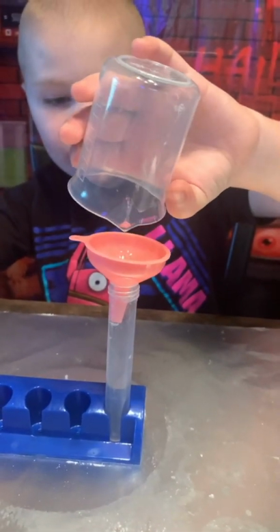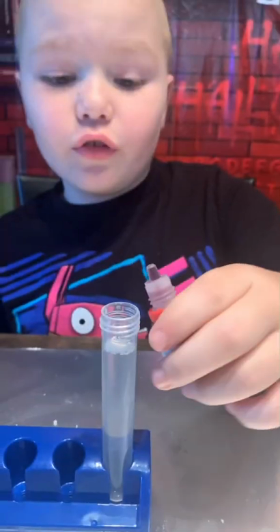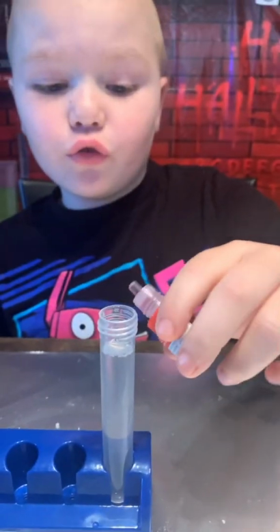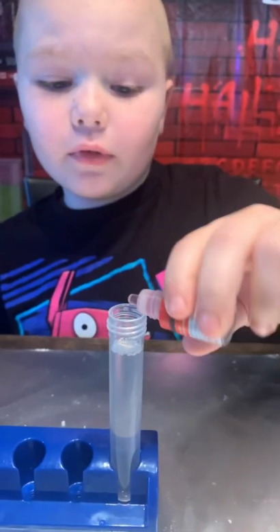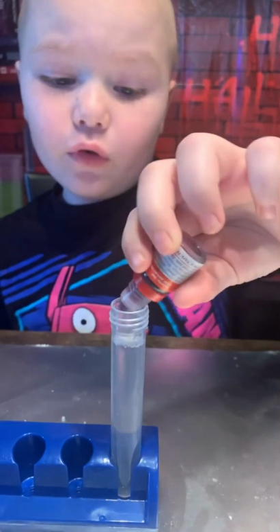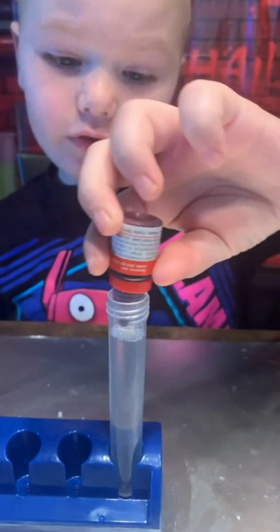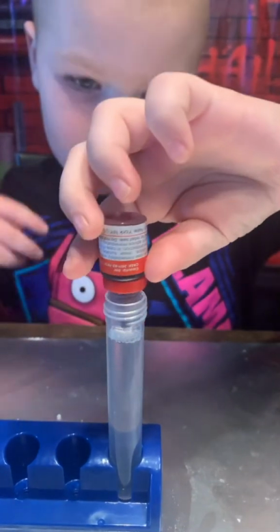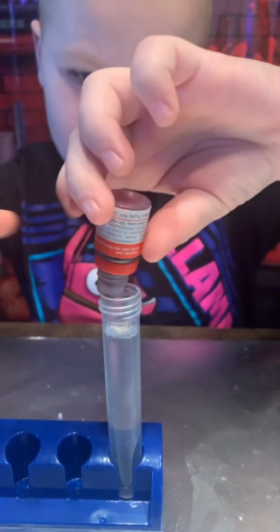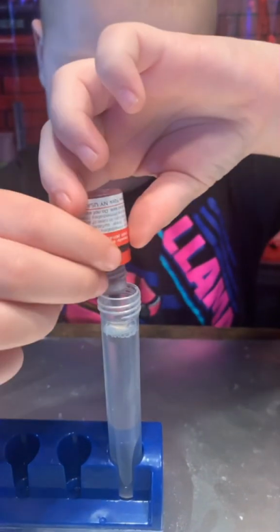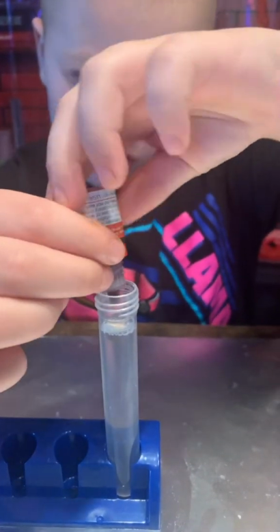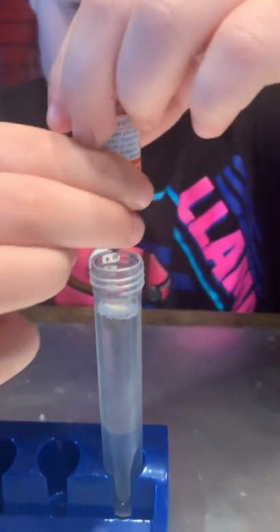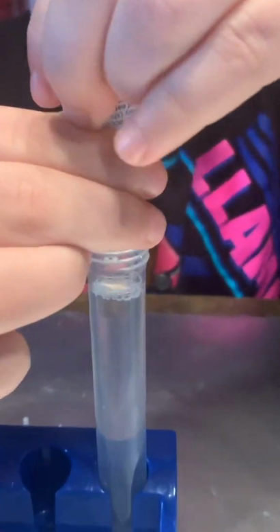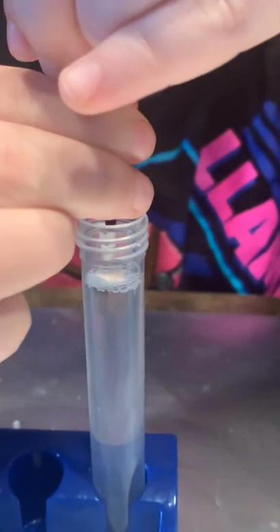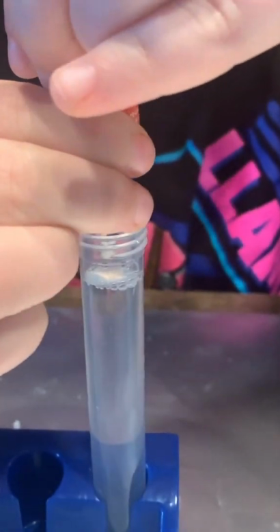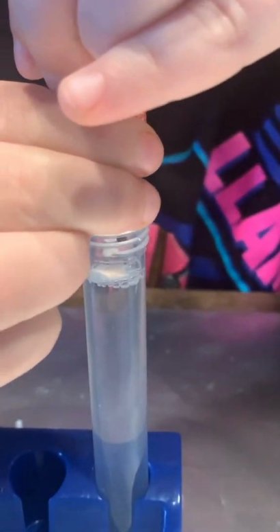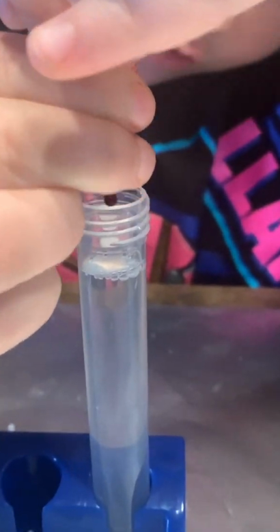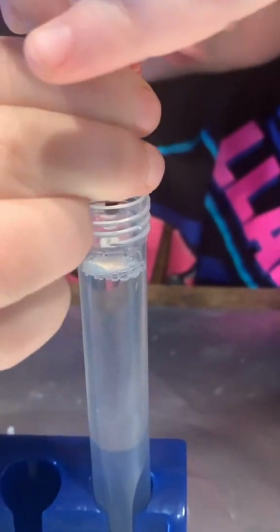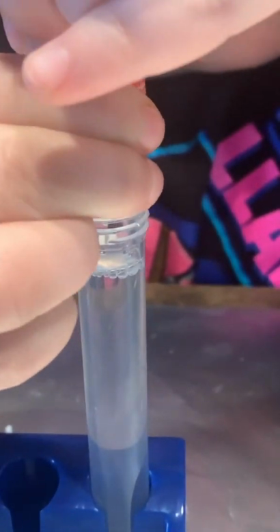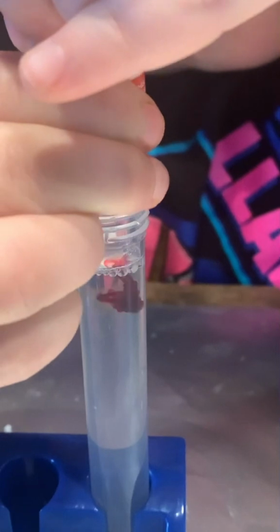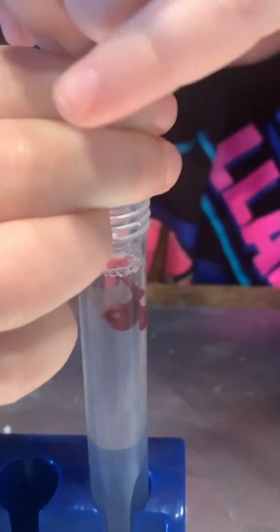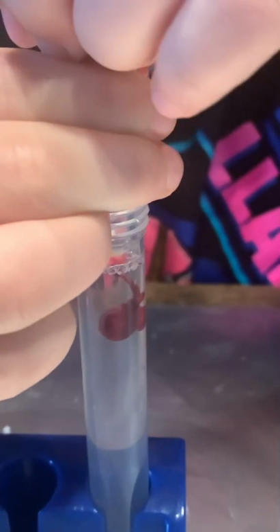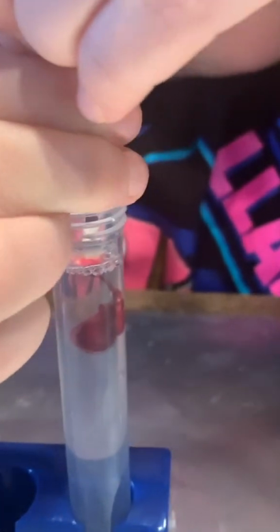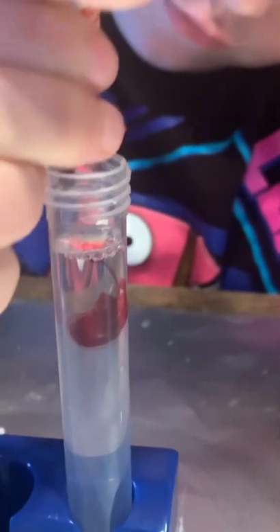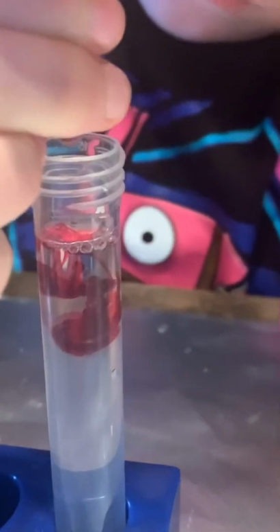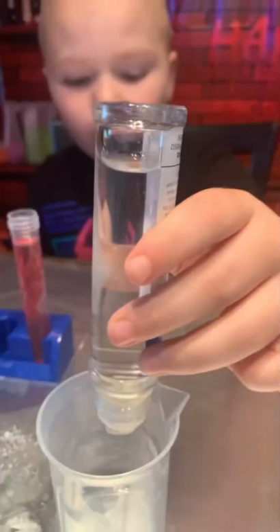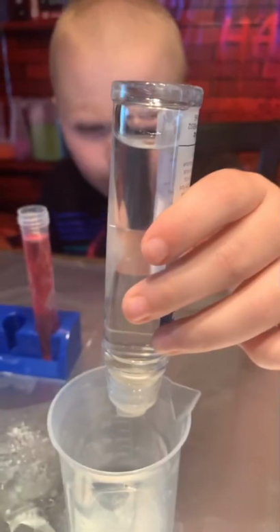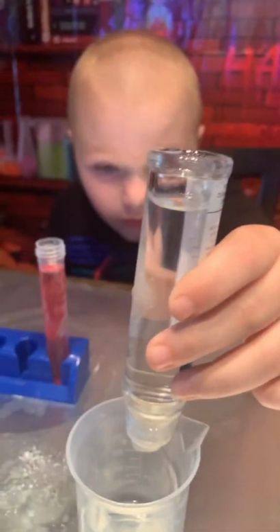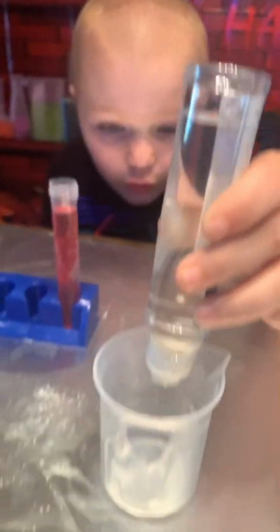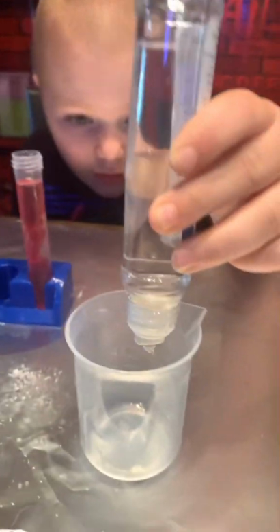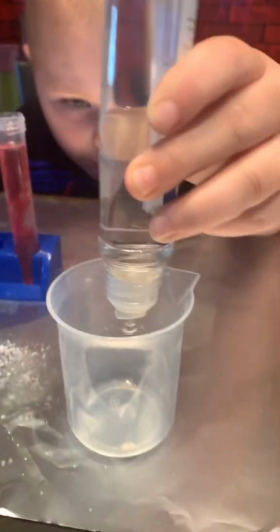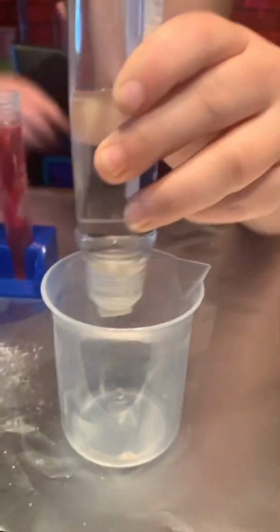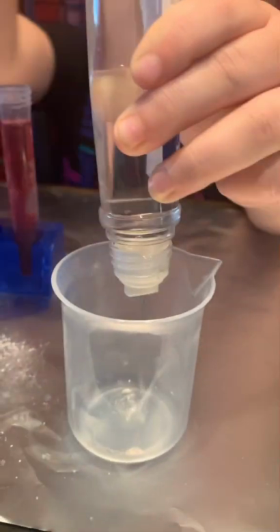Now two drops of food coloring. Pour in — one, one. We're going to pour glue until it hits 20.